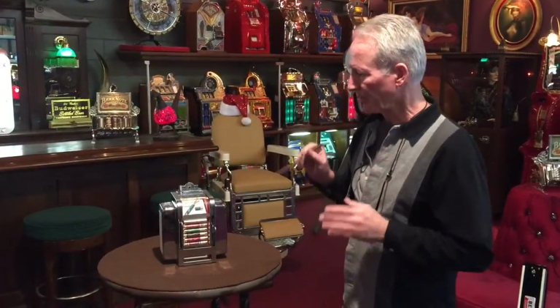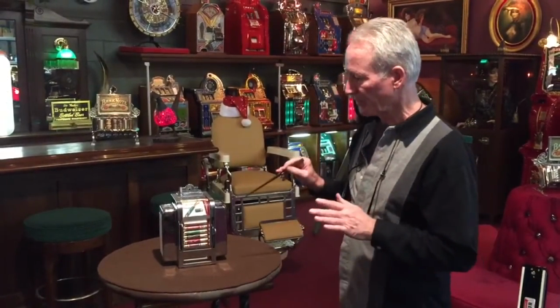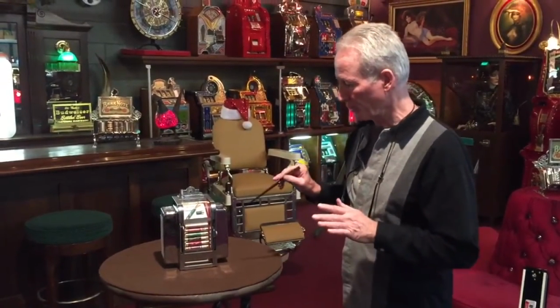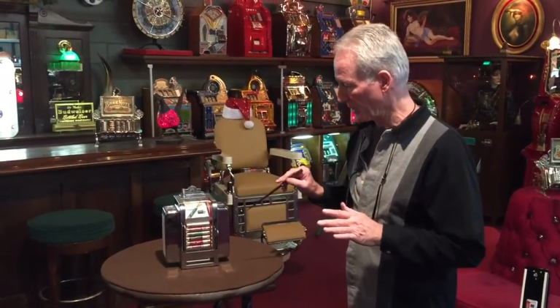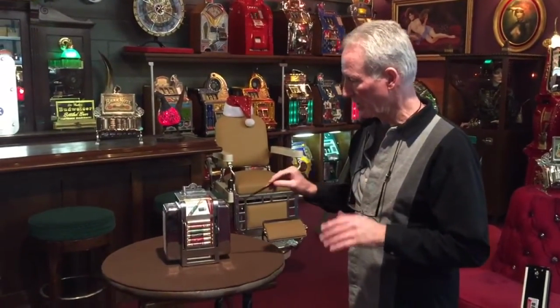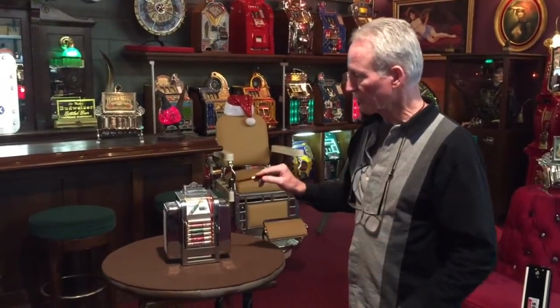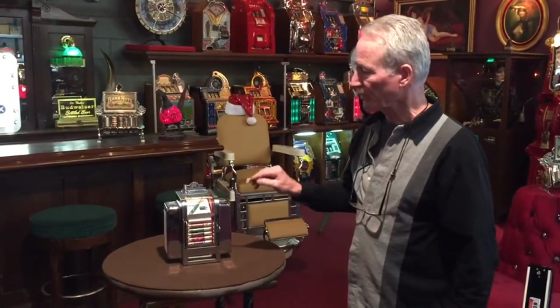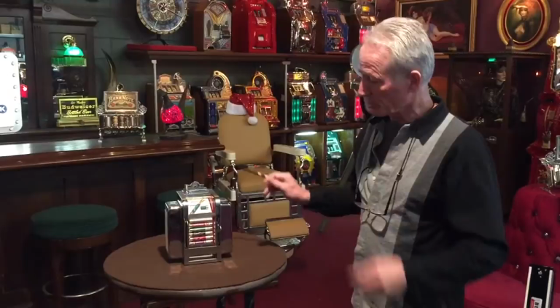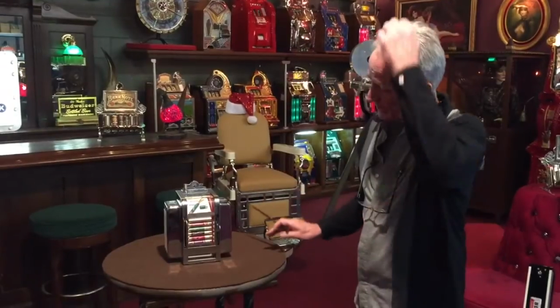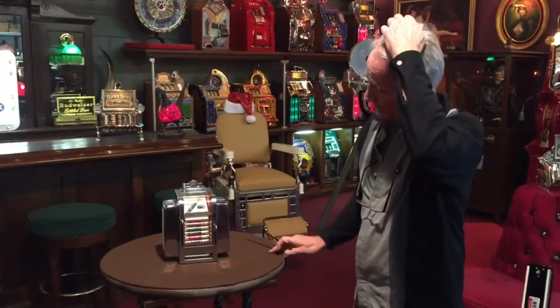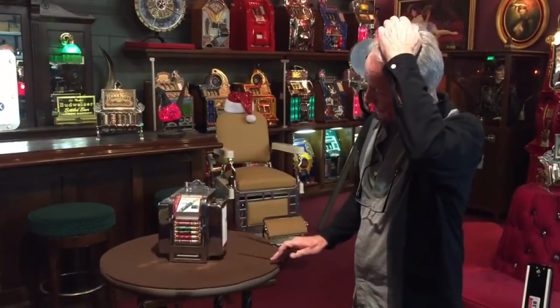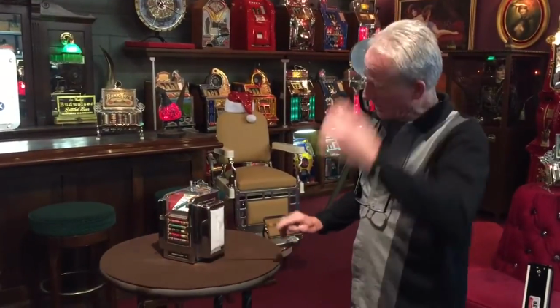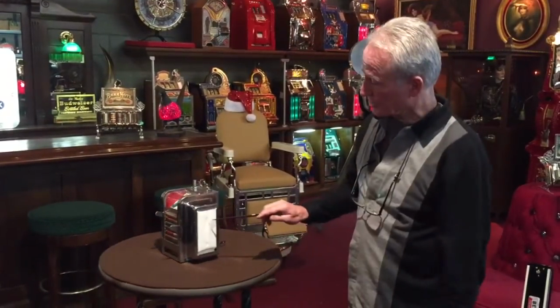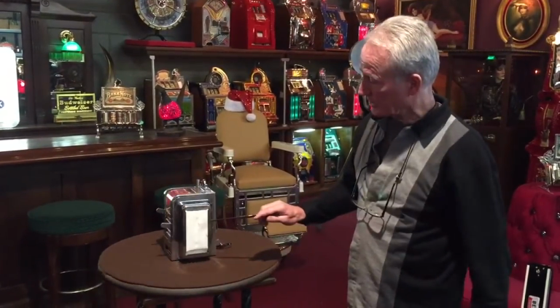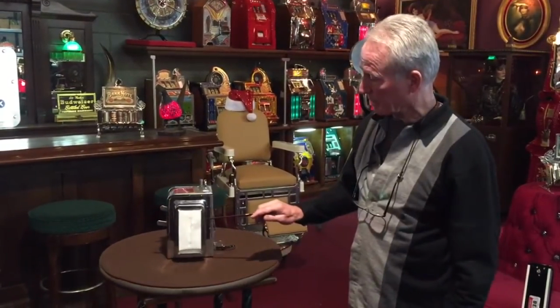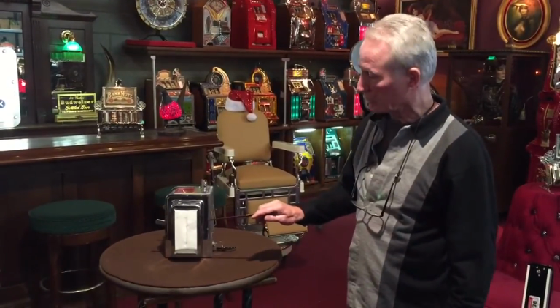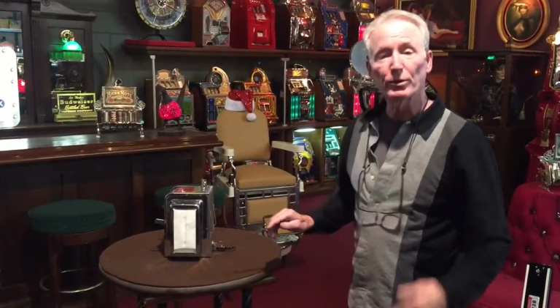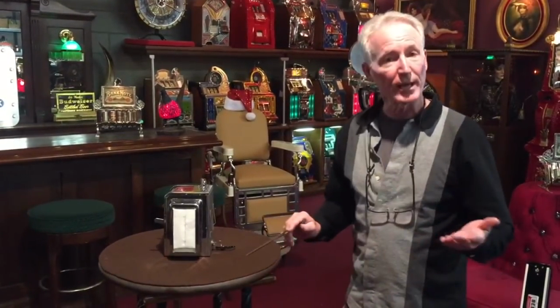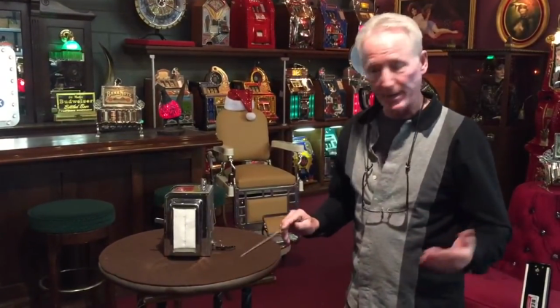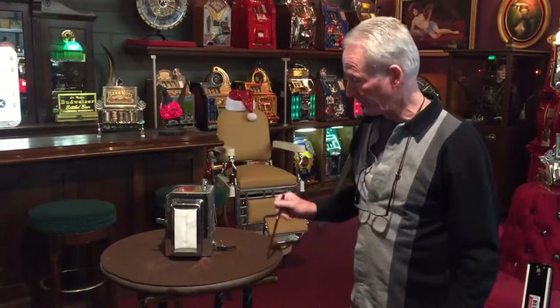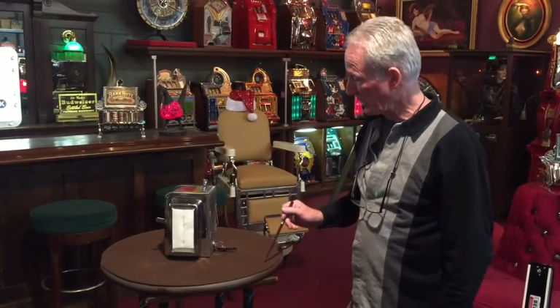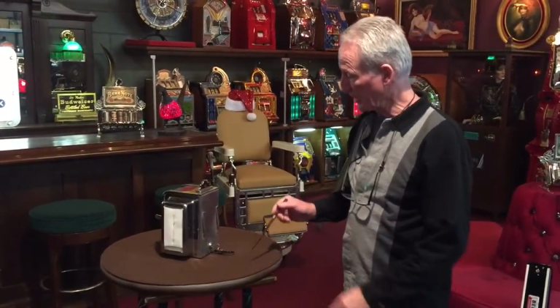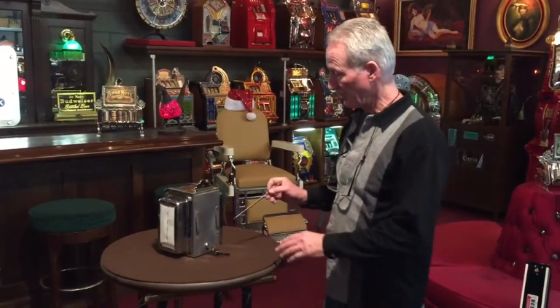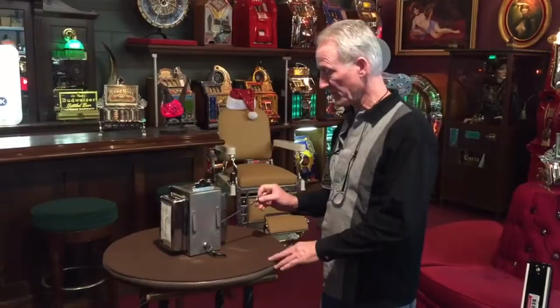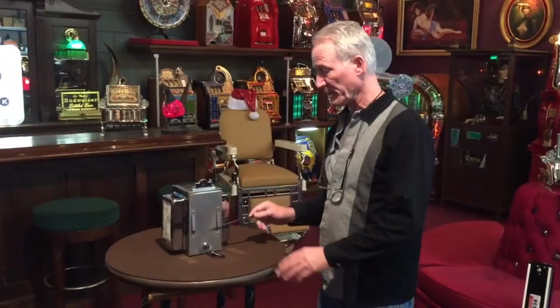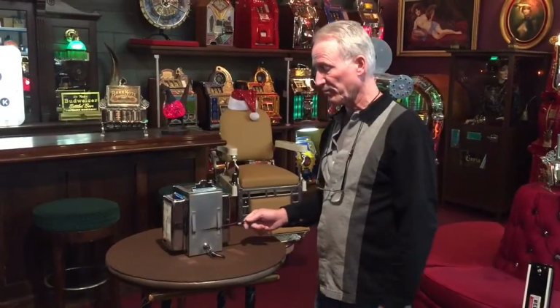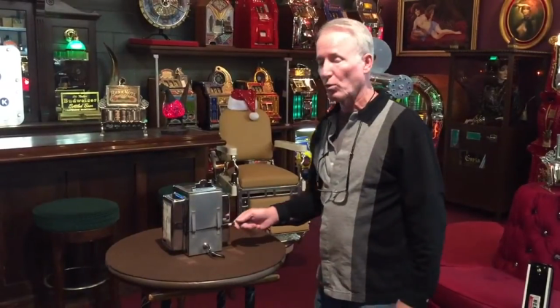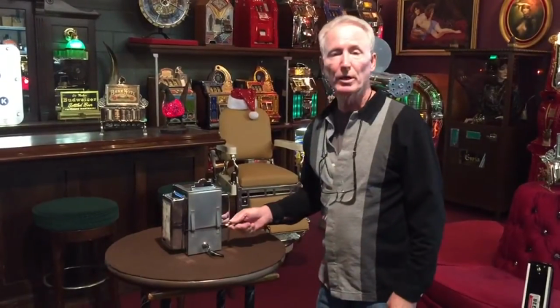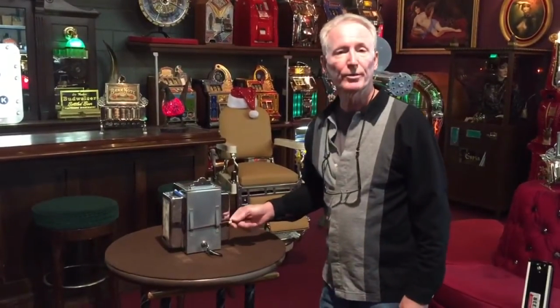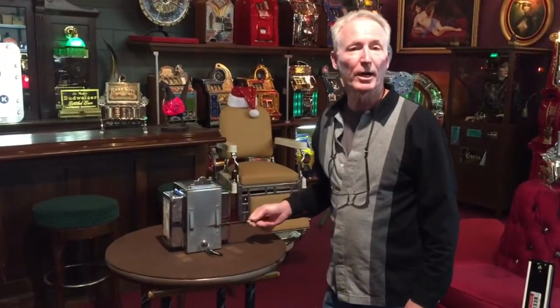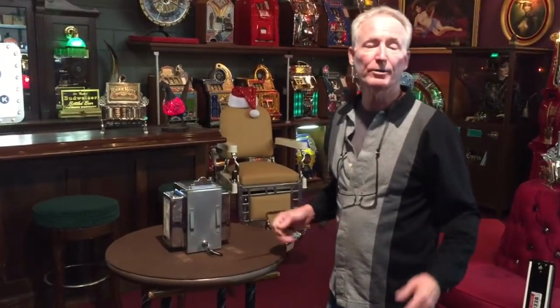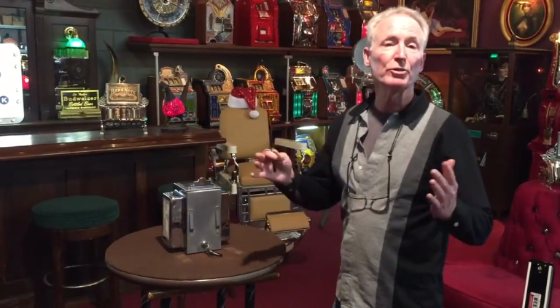Very cute piece. This is all the original plating on it. As you see, the napkin holder would have sat in a diner, and here is a place for the menus.